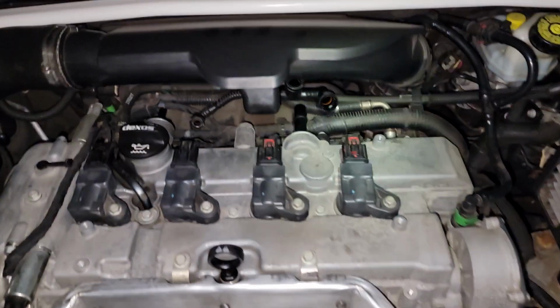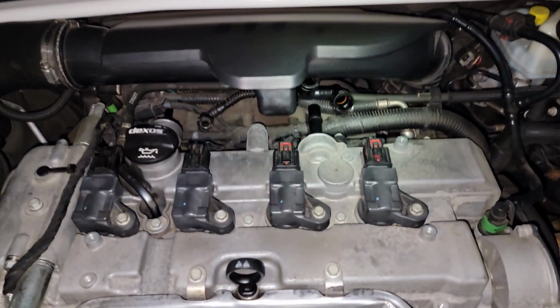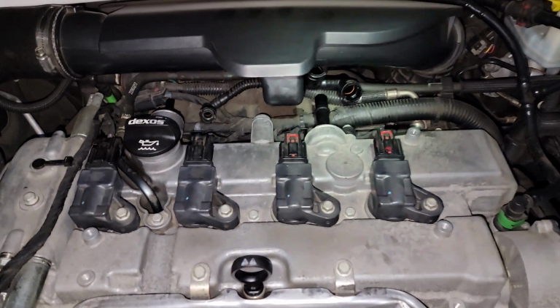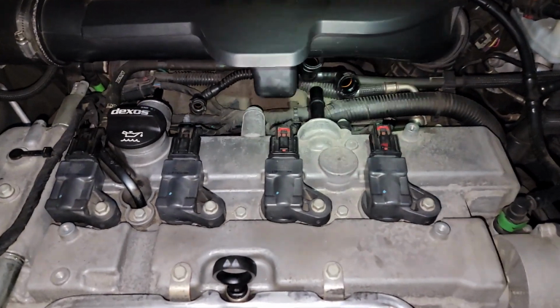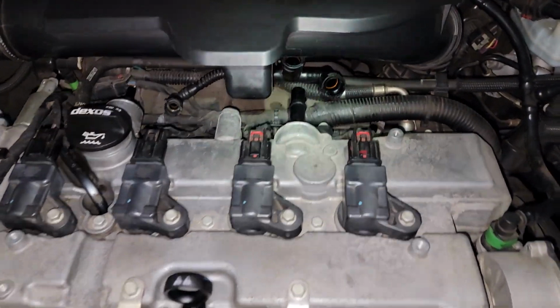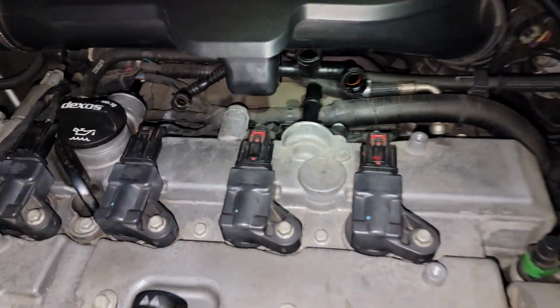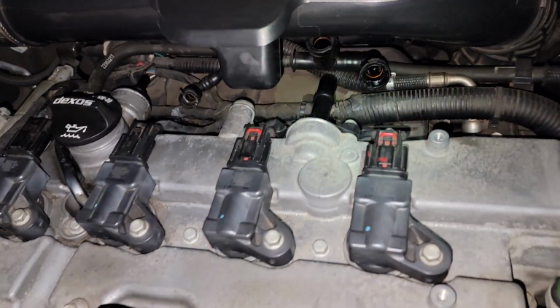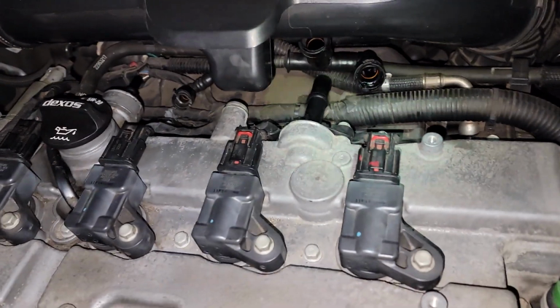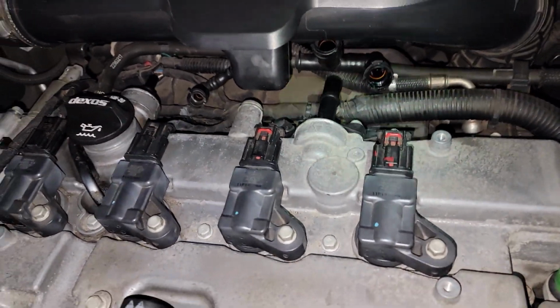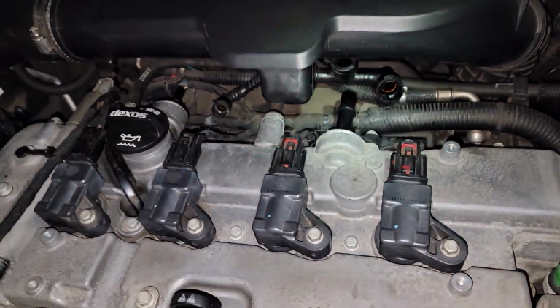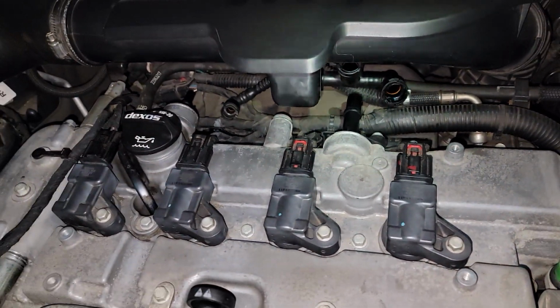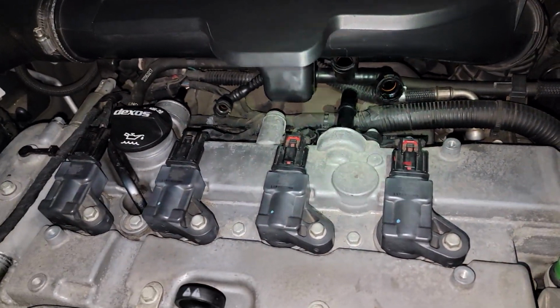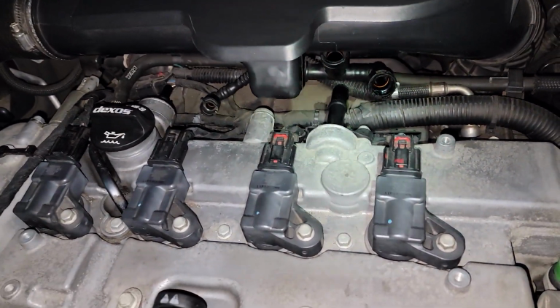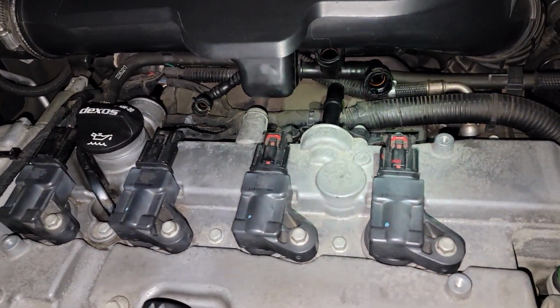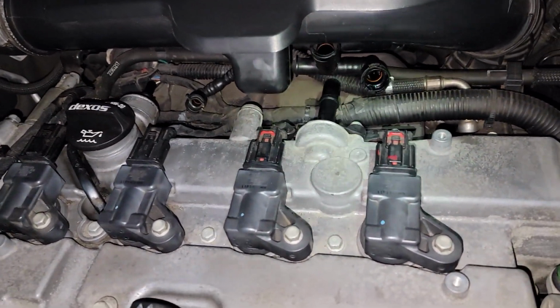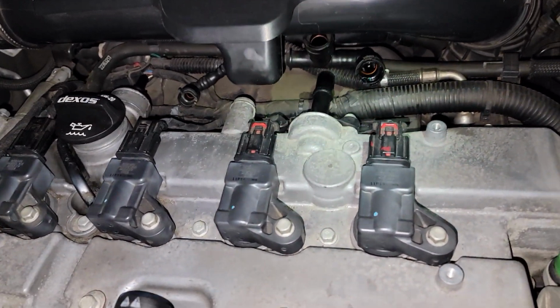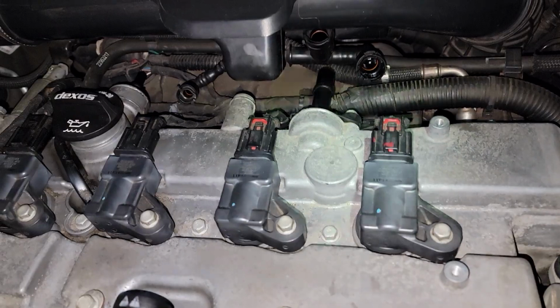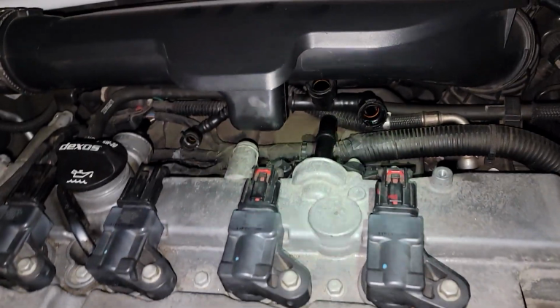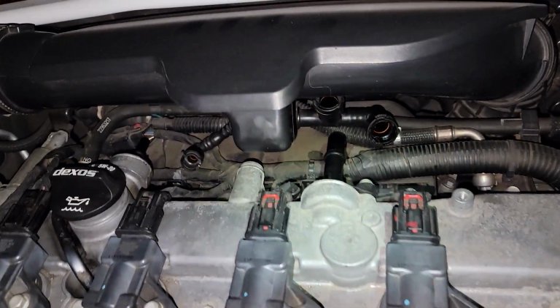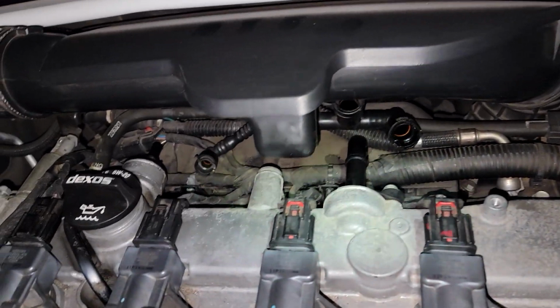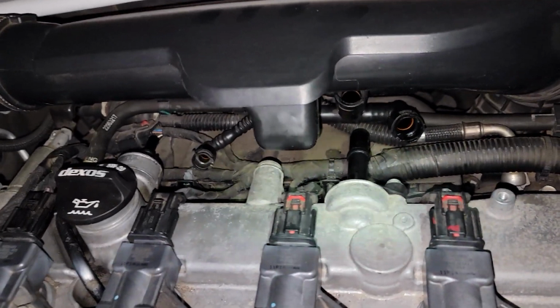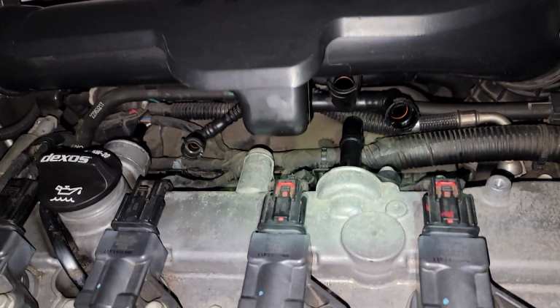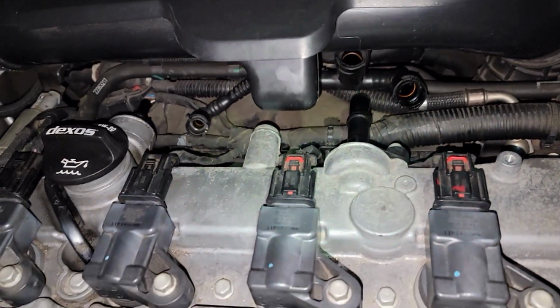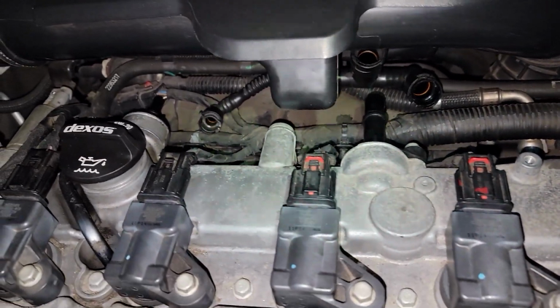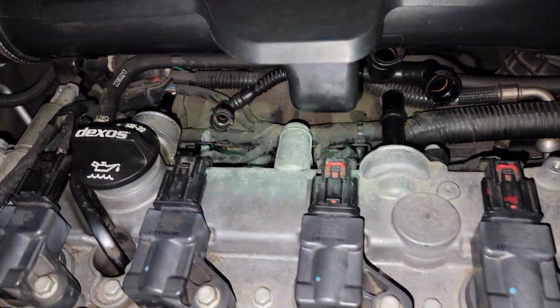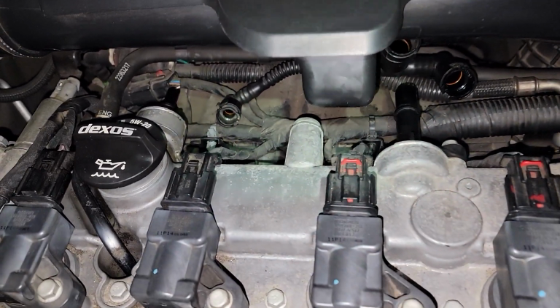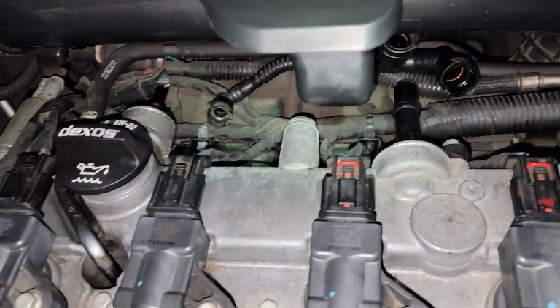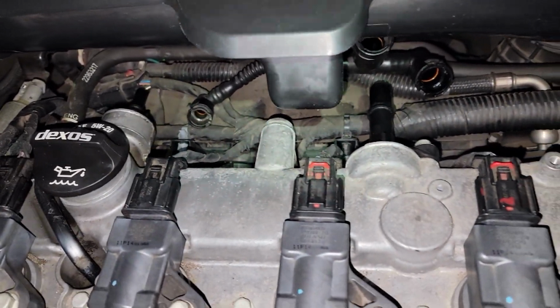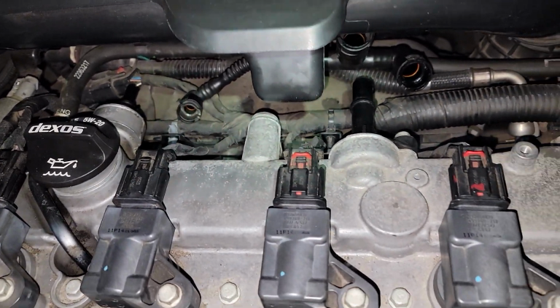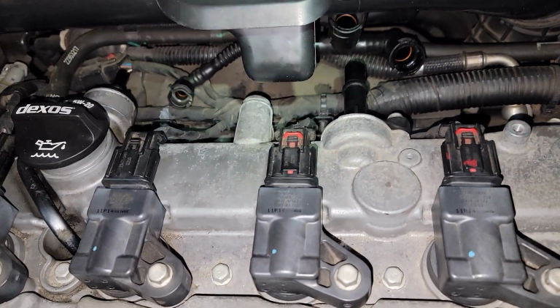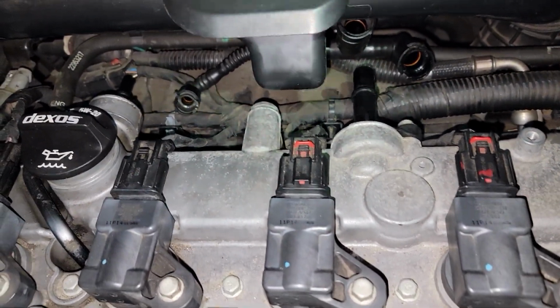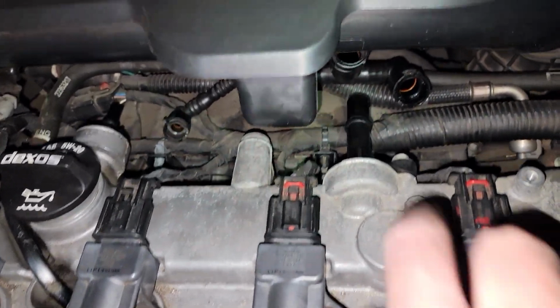All right guys, maybe you can help me figure this out. This is a Chevy Malibu 2013 2.5 liter, and it has two PCV valves.